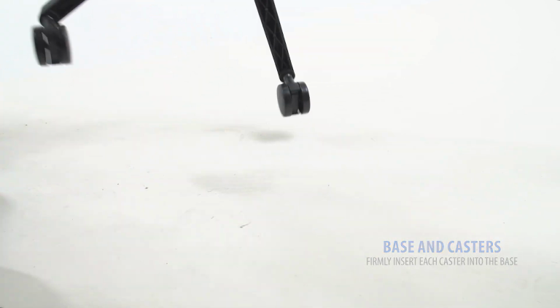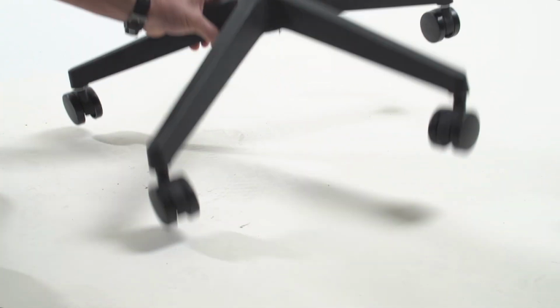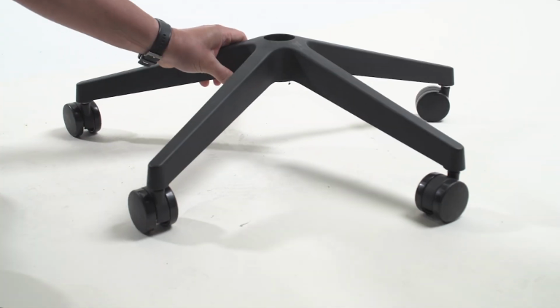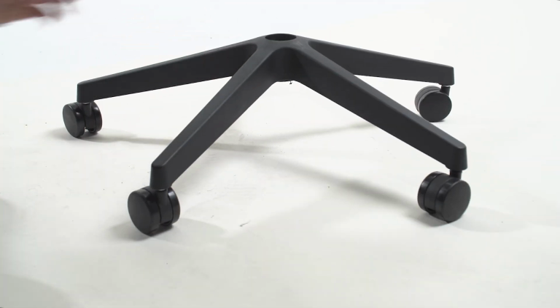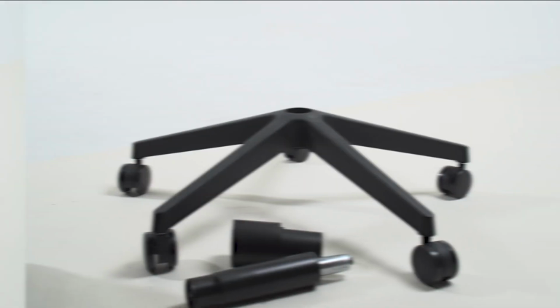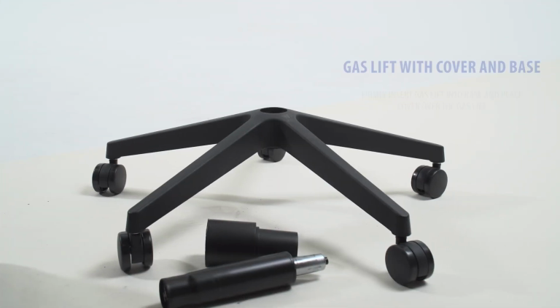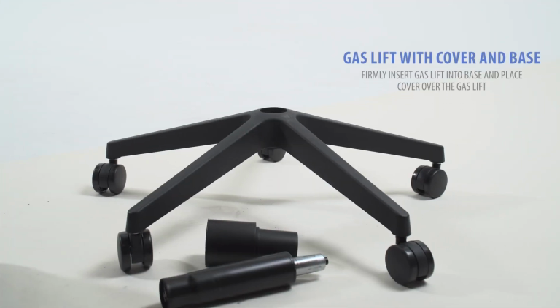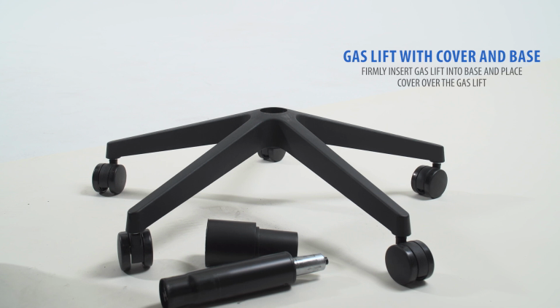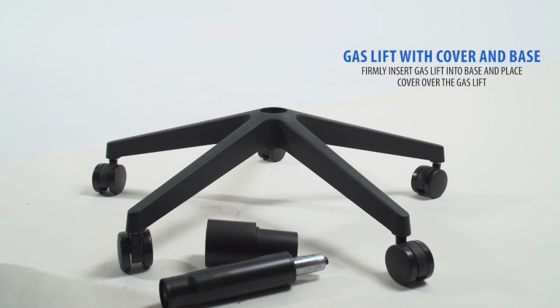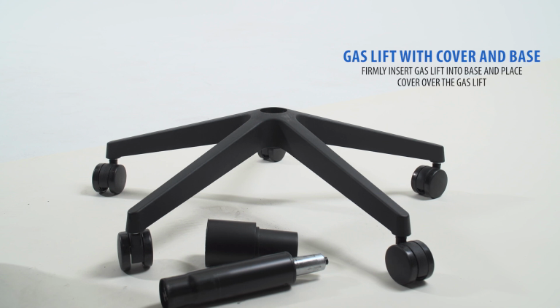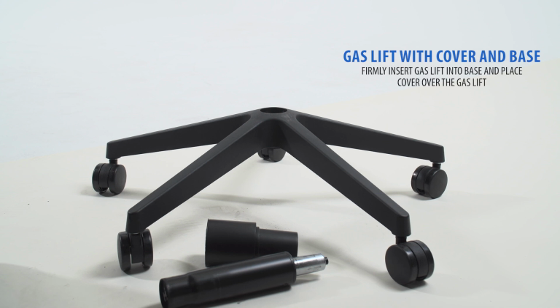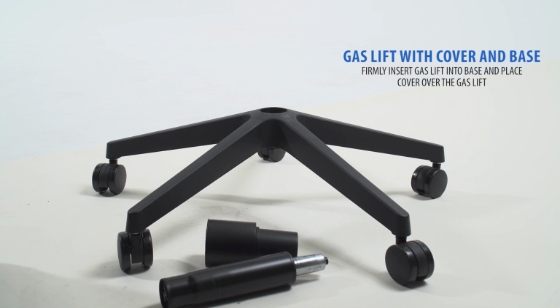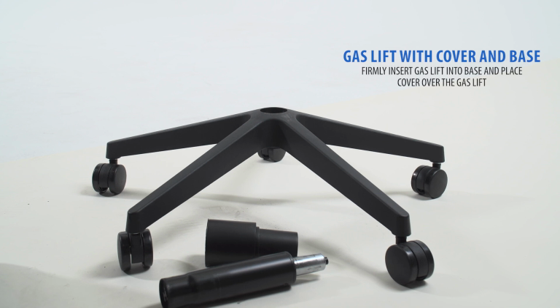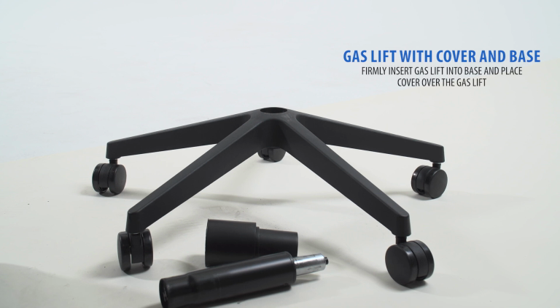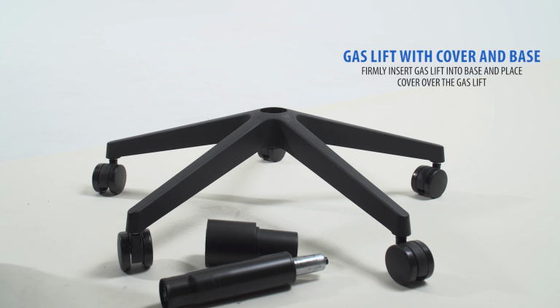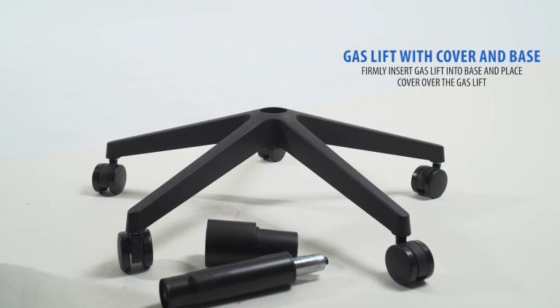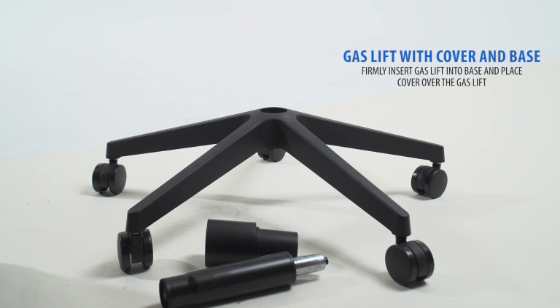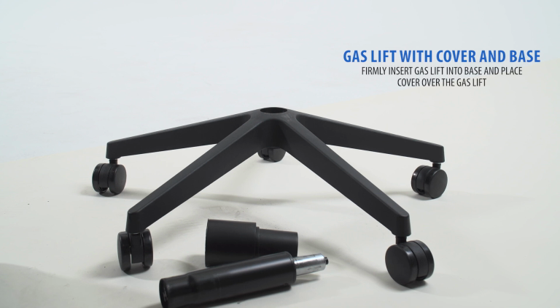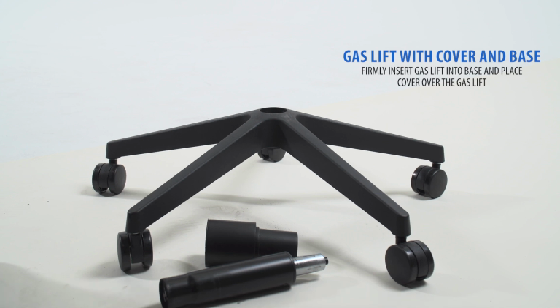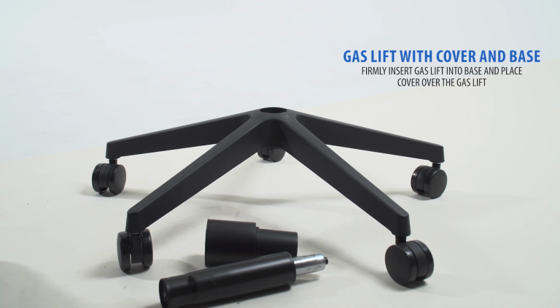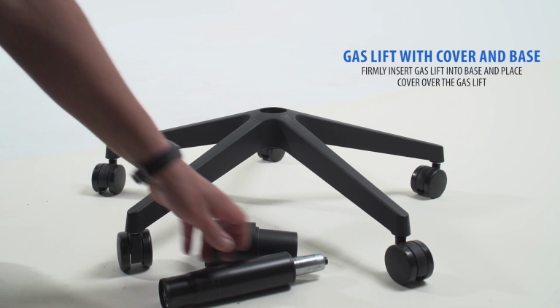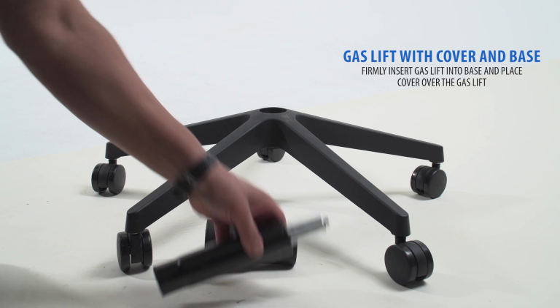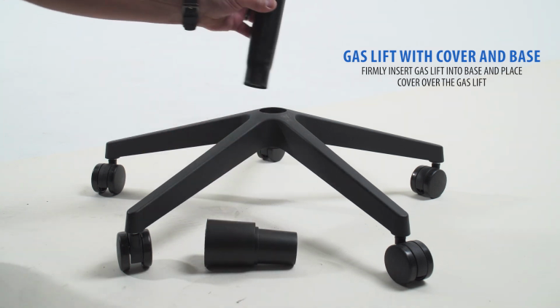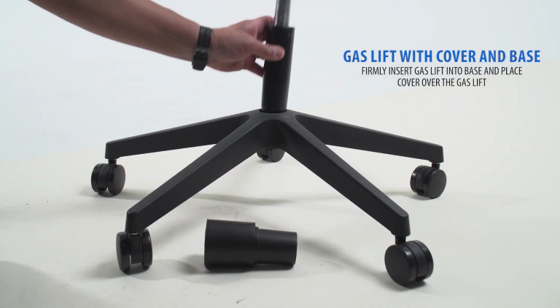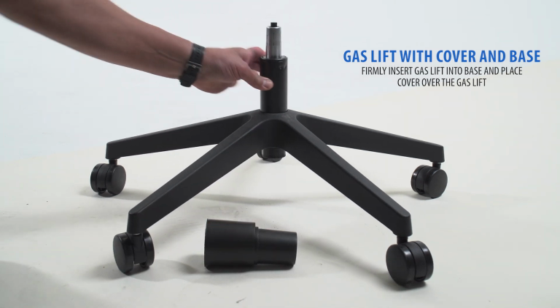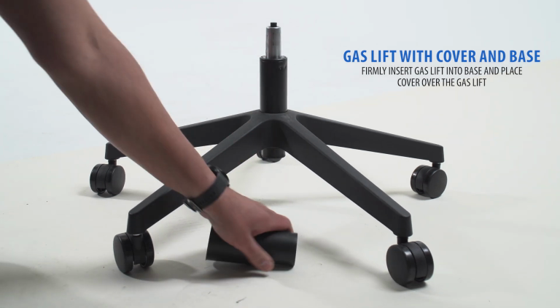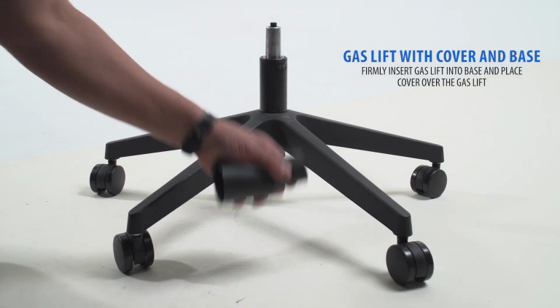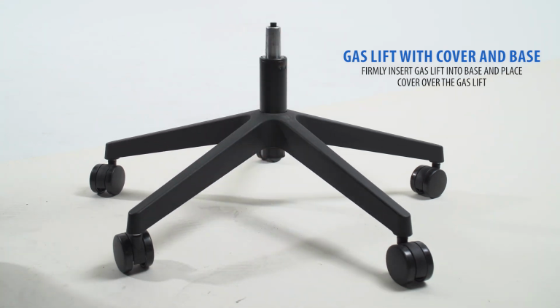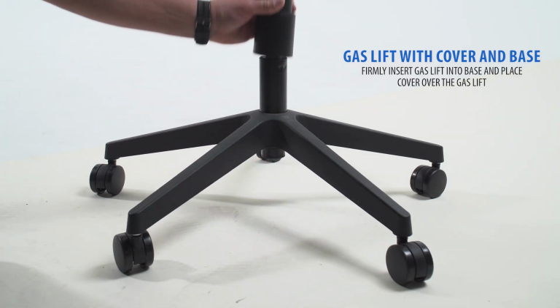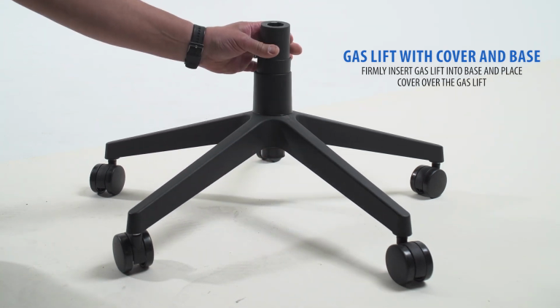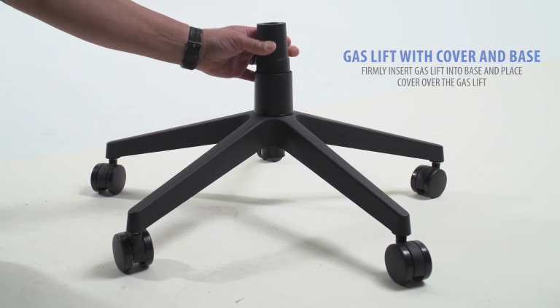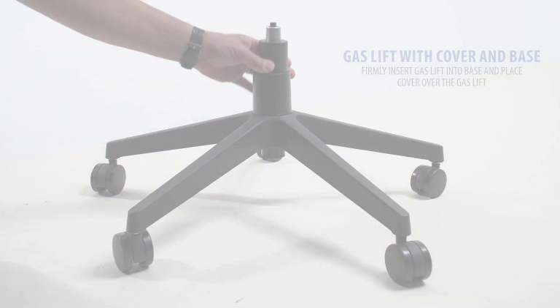Flip the base to the upright position. Next, you'll be working with the gas lift and cover. Firmly insert the gas lift into the base, then place the cover over the gas lift.